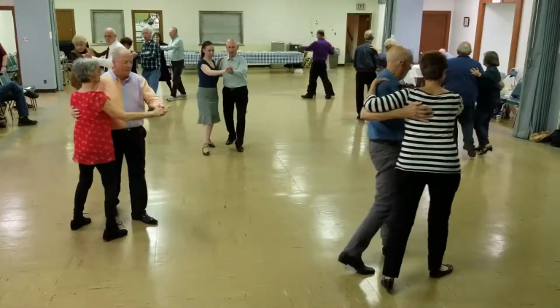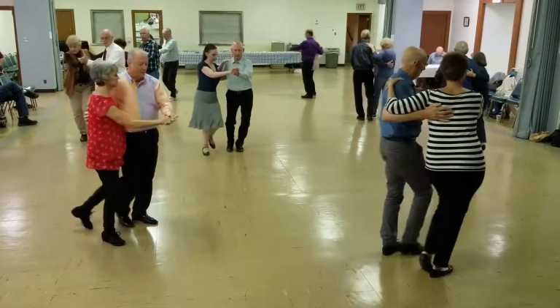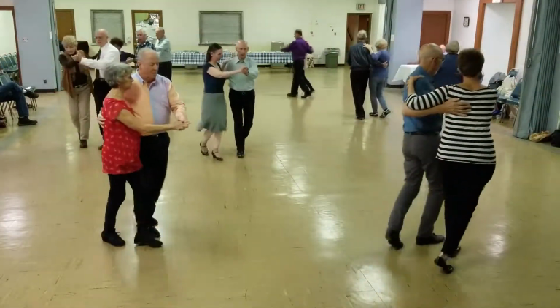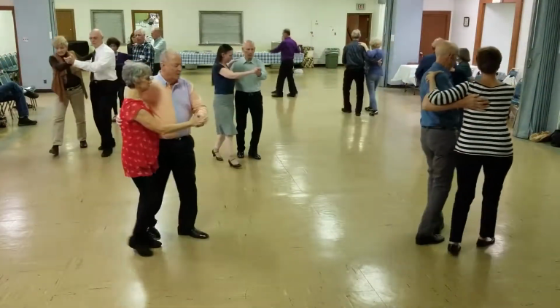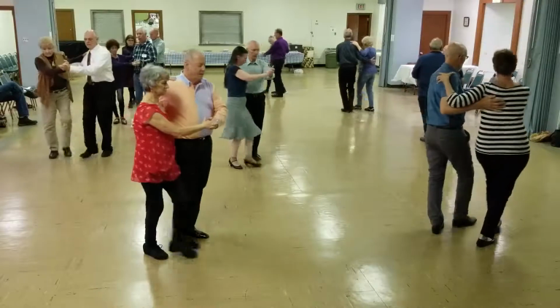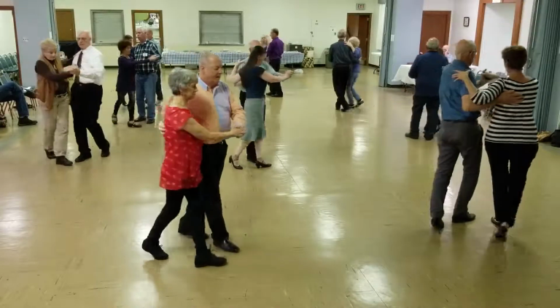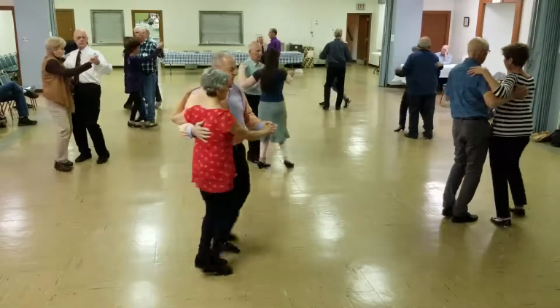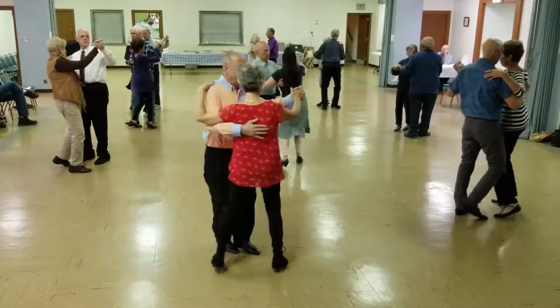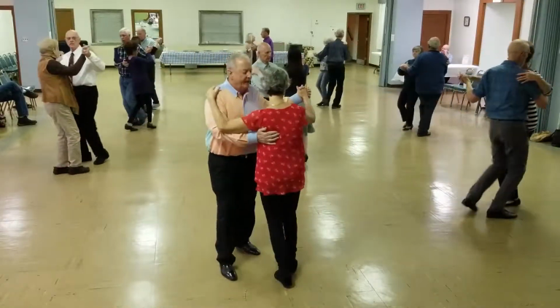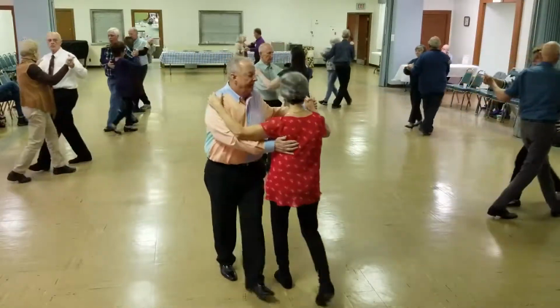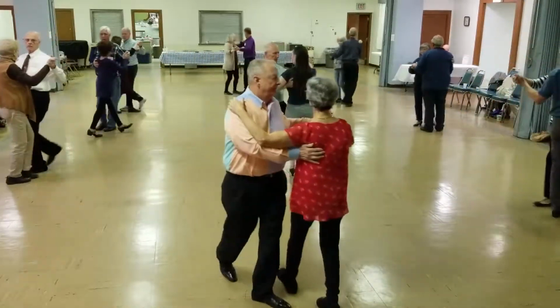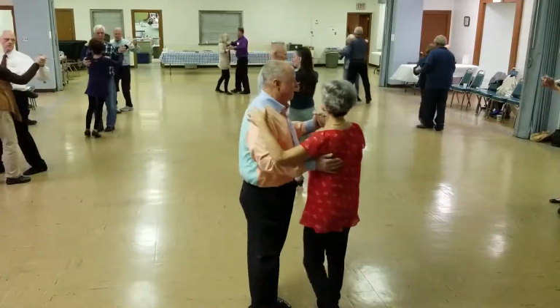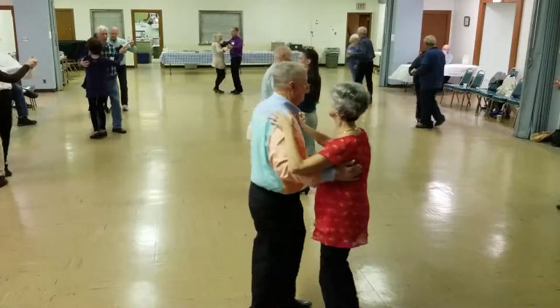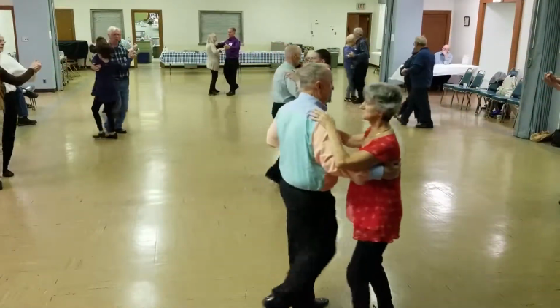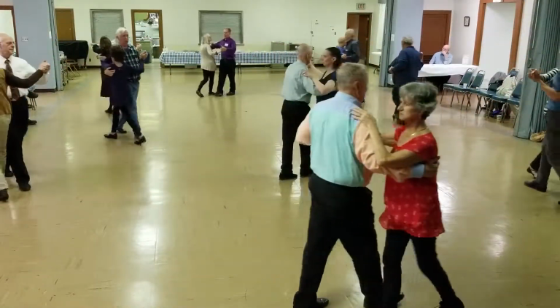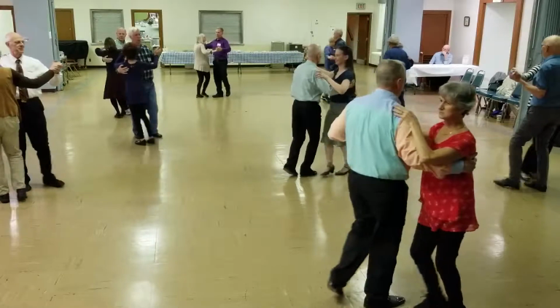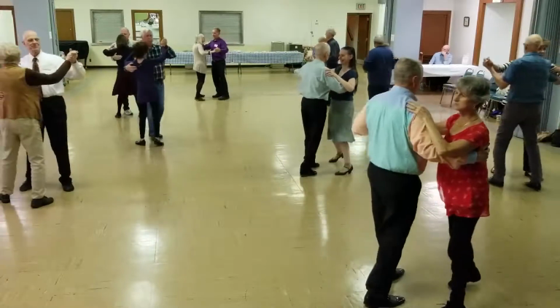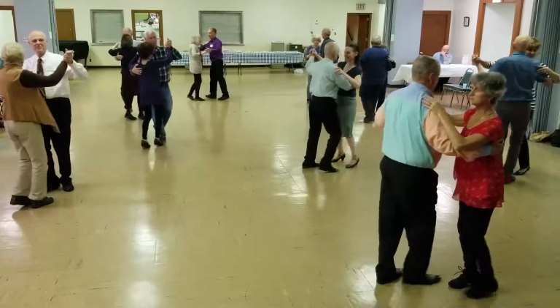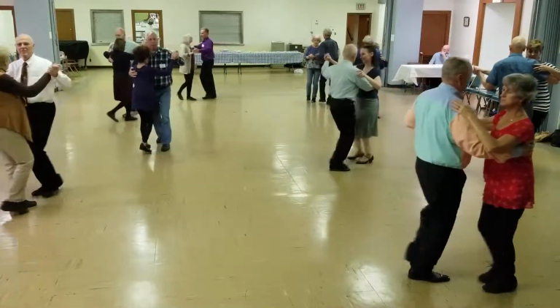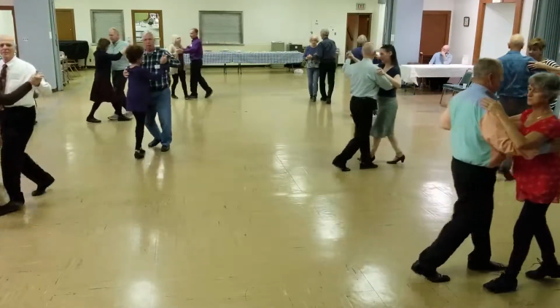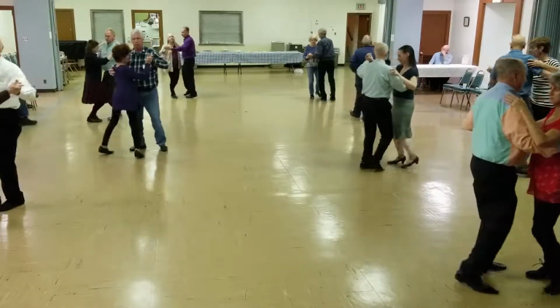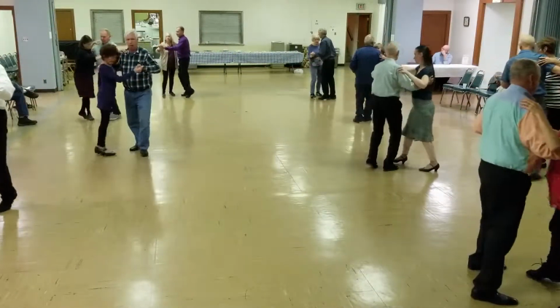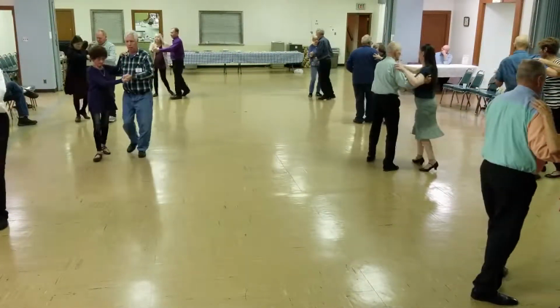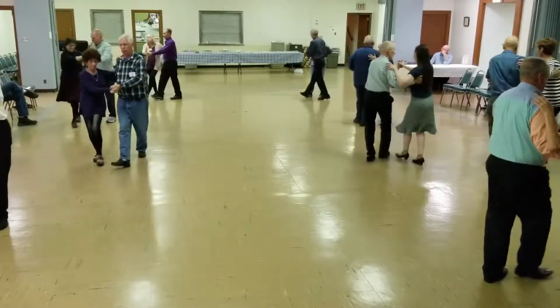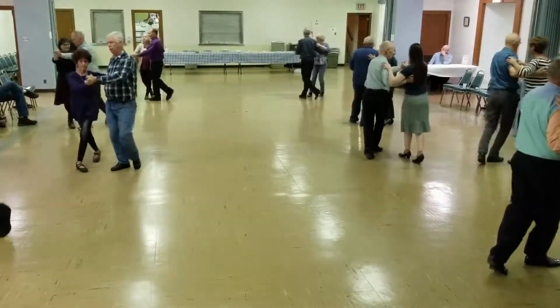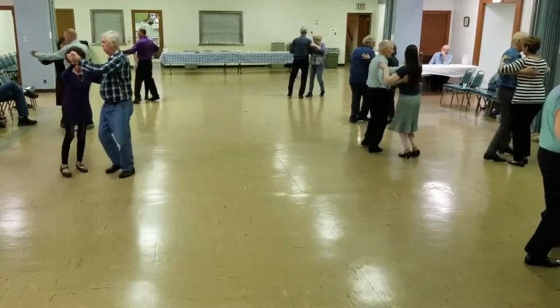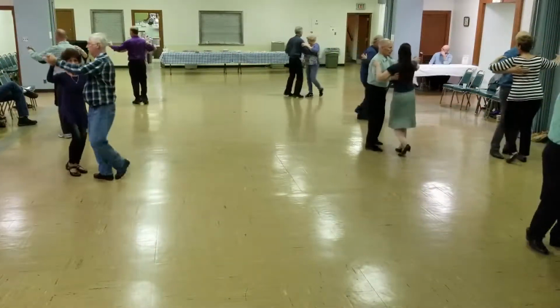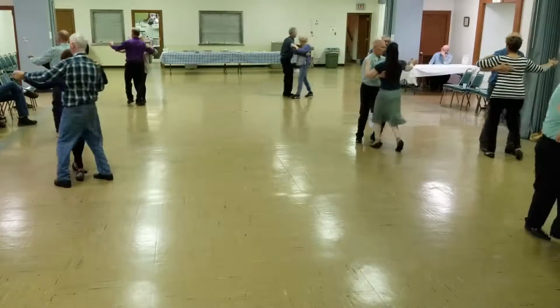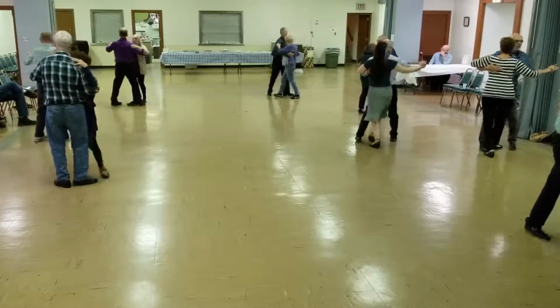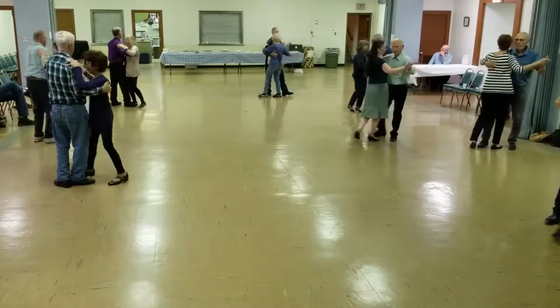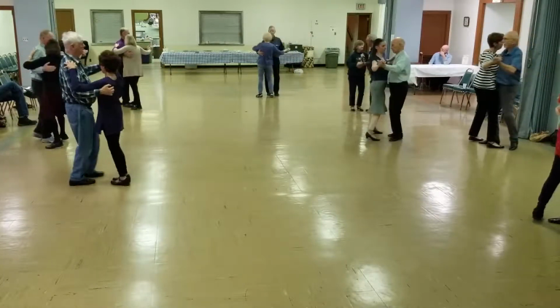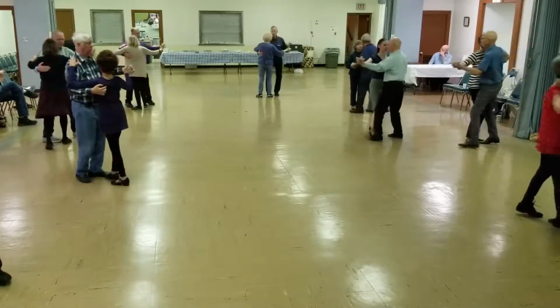Three, pick up the side part, and two, progressing a twinkle, cover, maneuver, spin turn, box — finish the line.